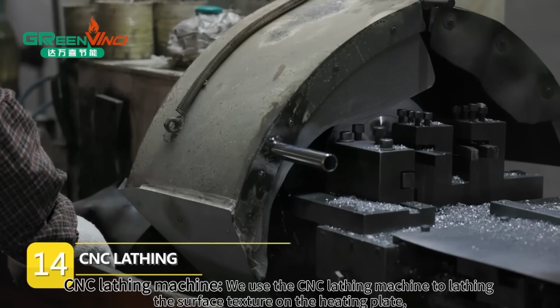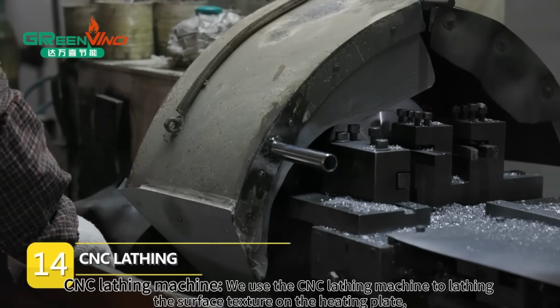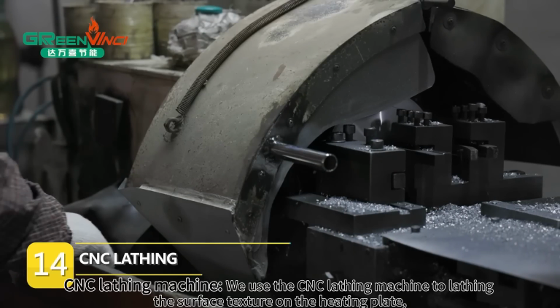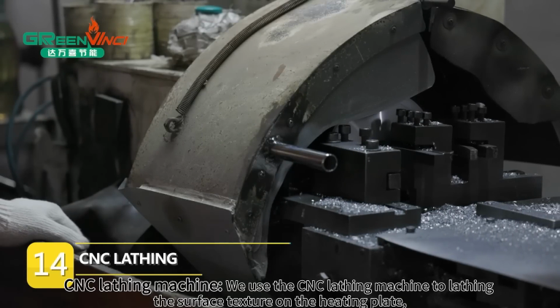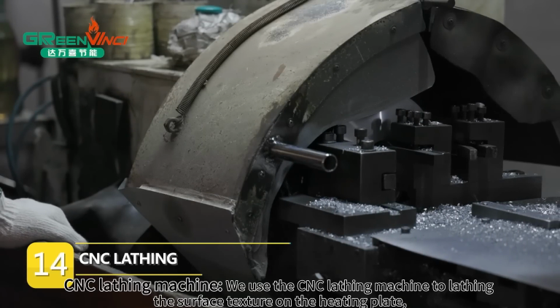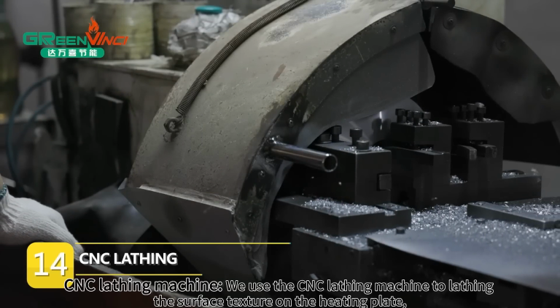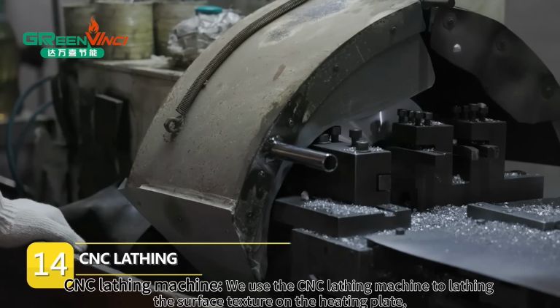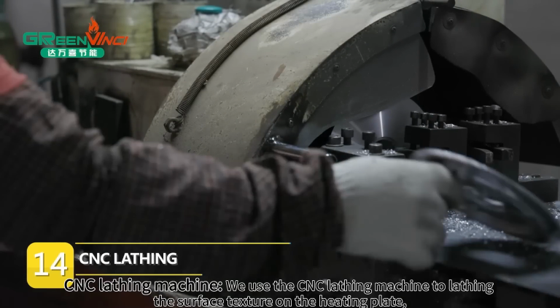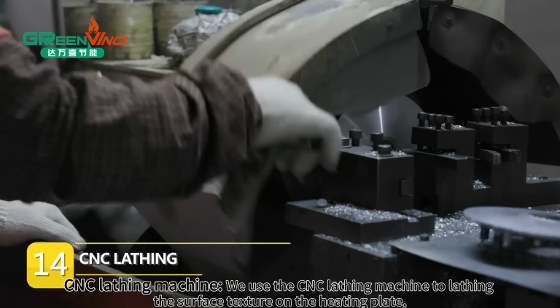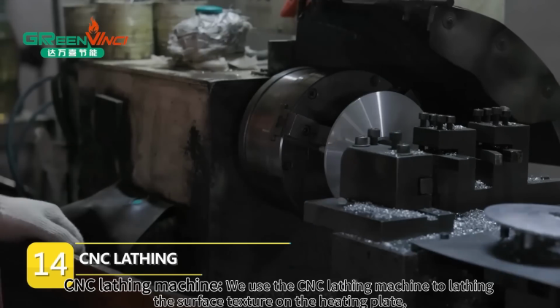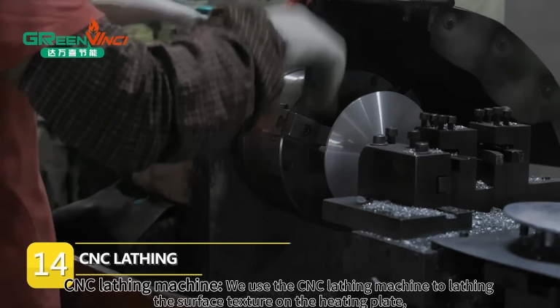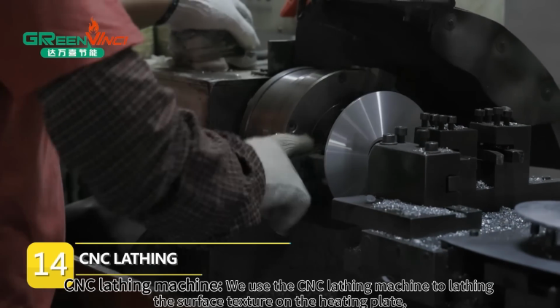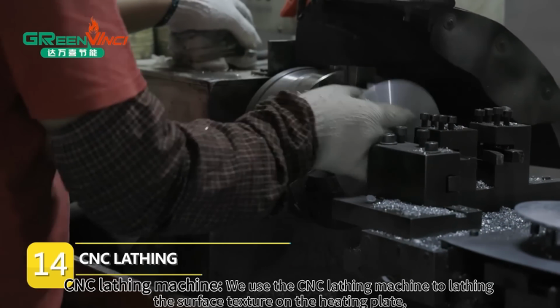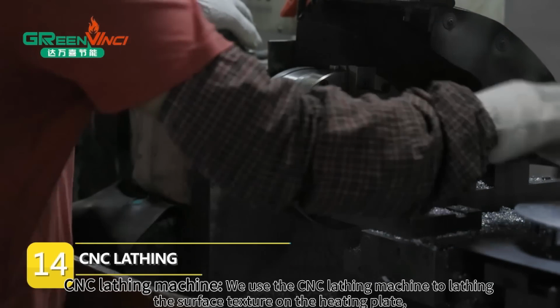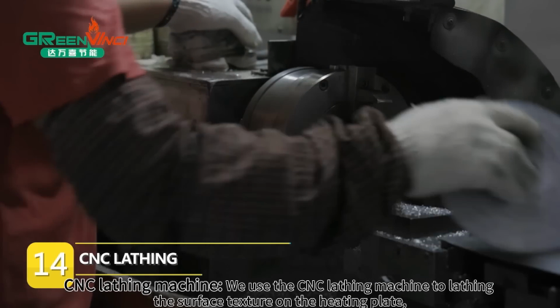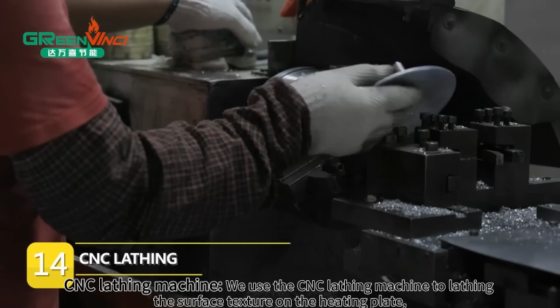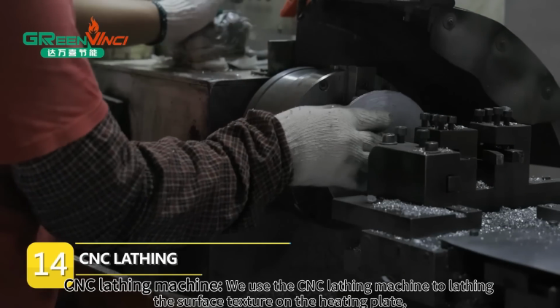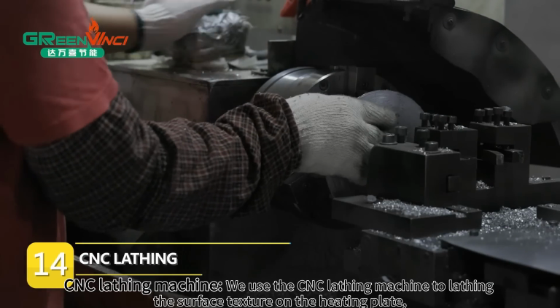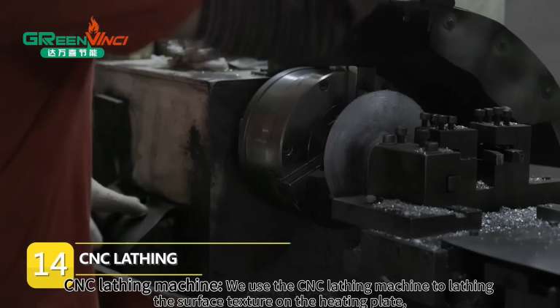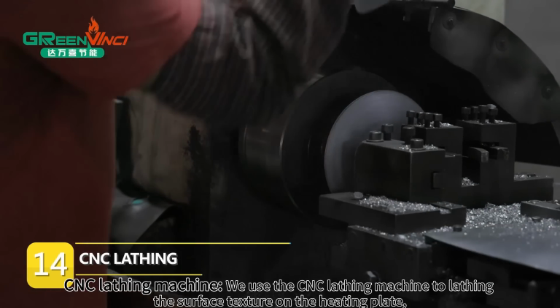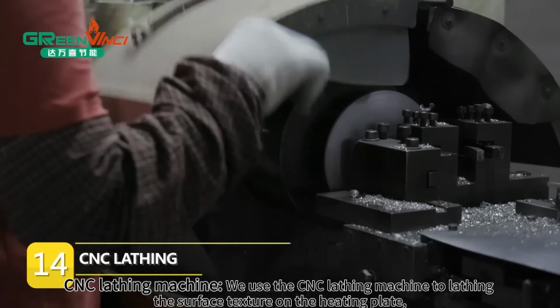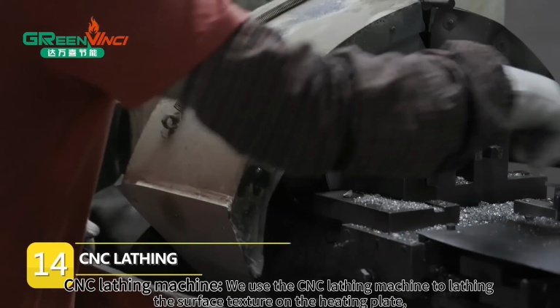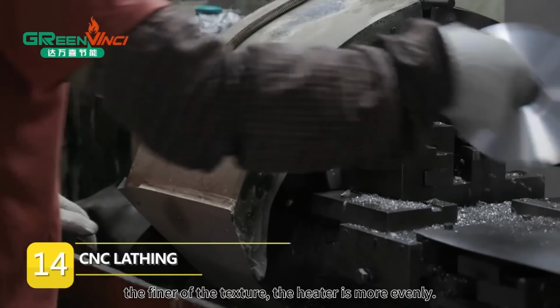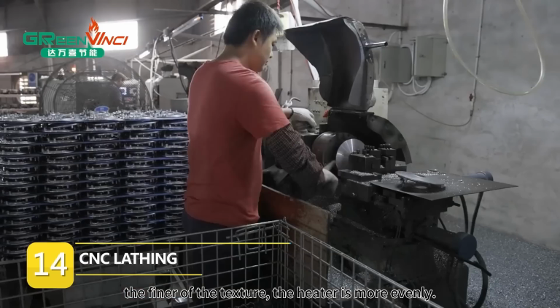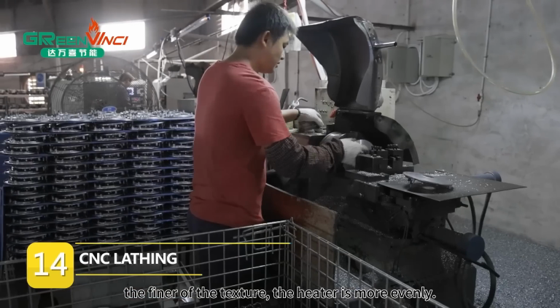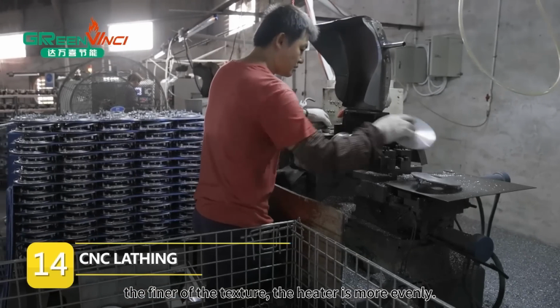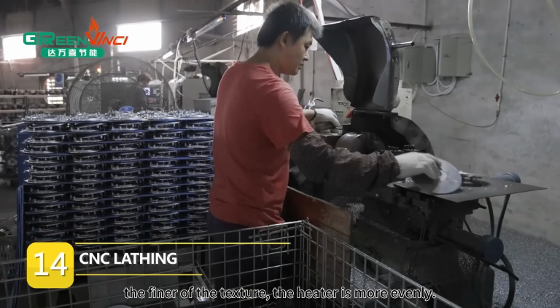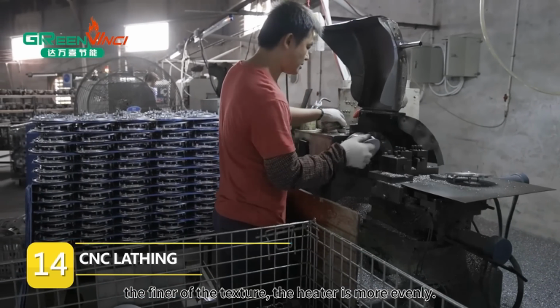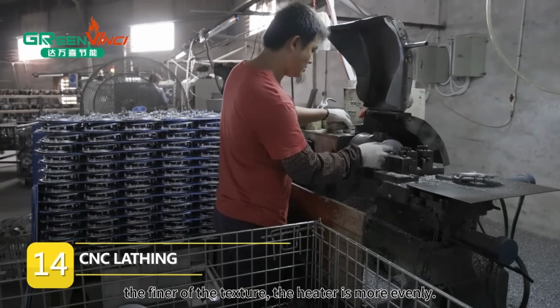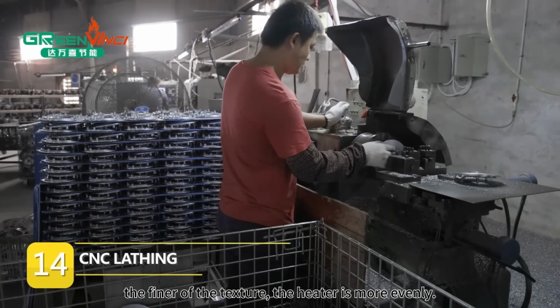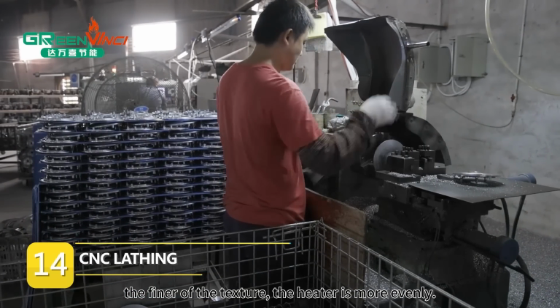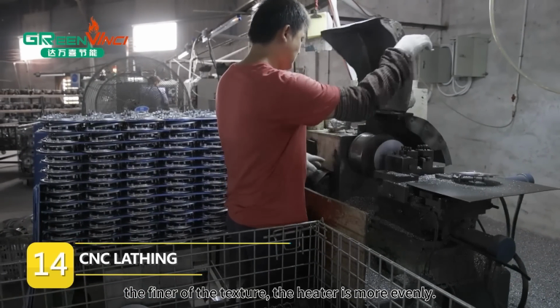CNC Lathing Machine. We use the CNC Lathing Machine to lathe the surface texture on the heating plate. The finer the texture, the more evenly the heater heats.